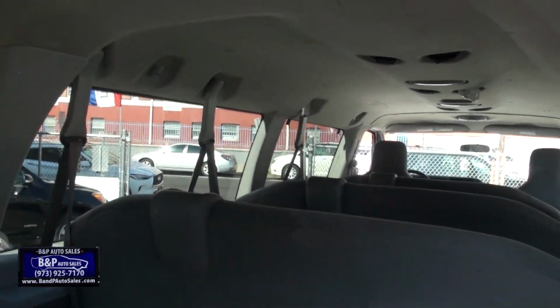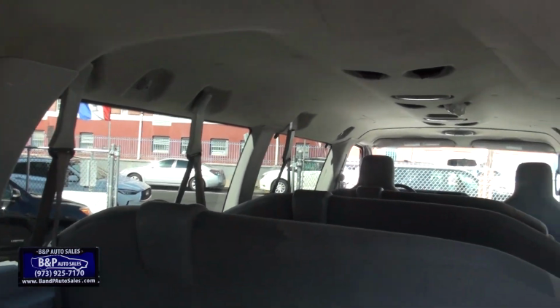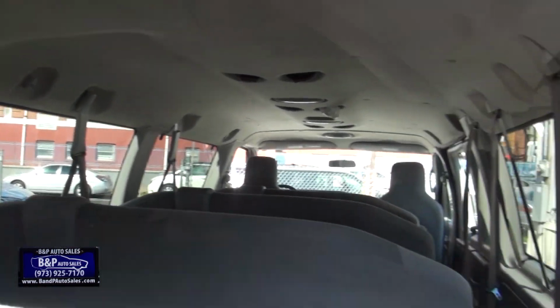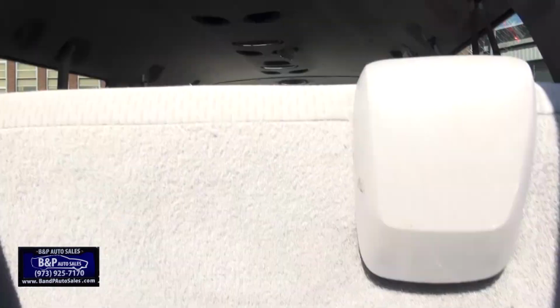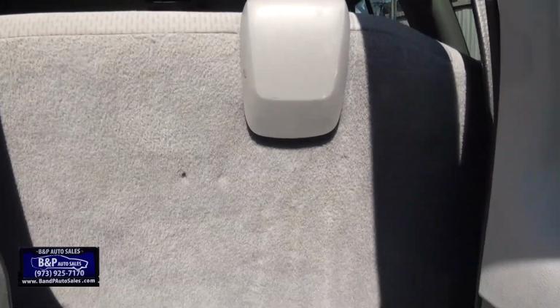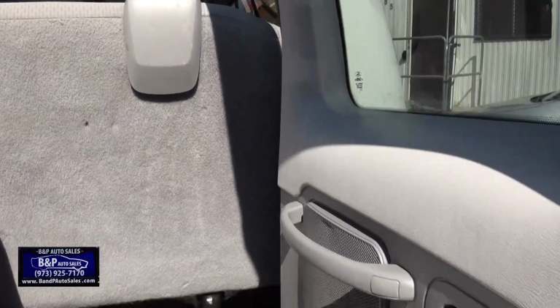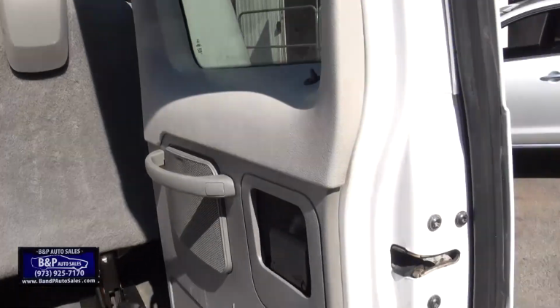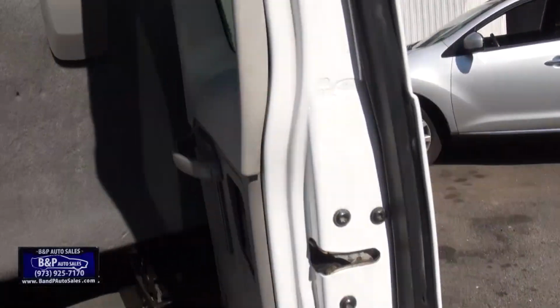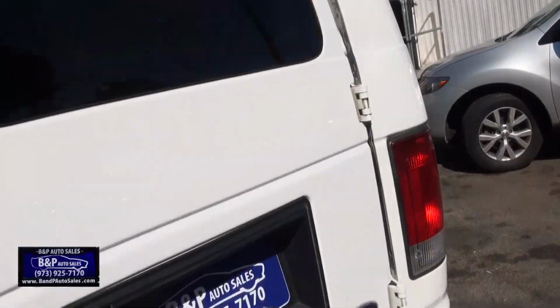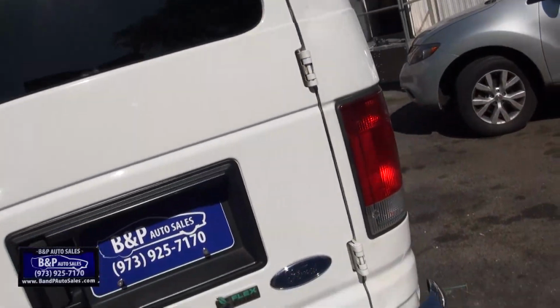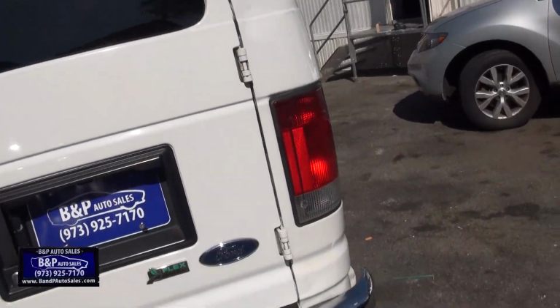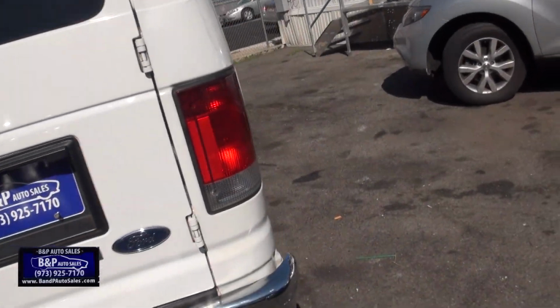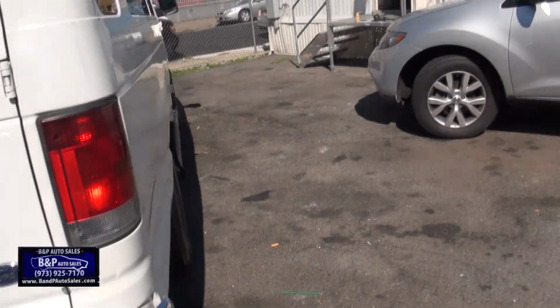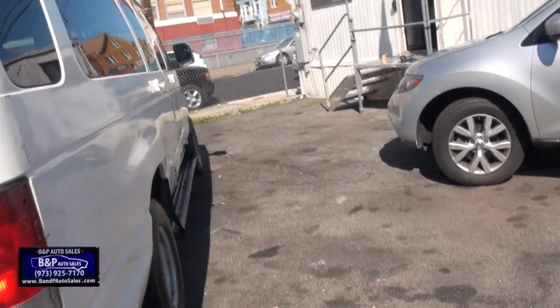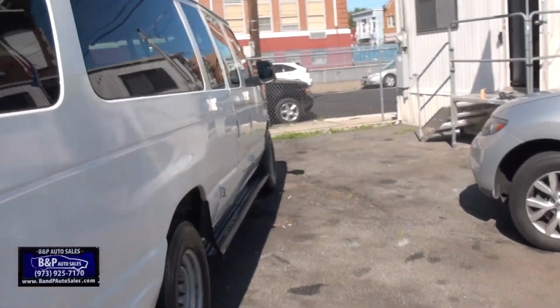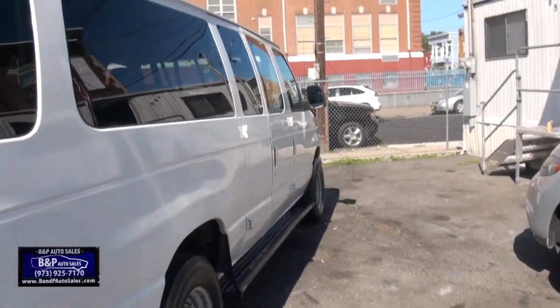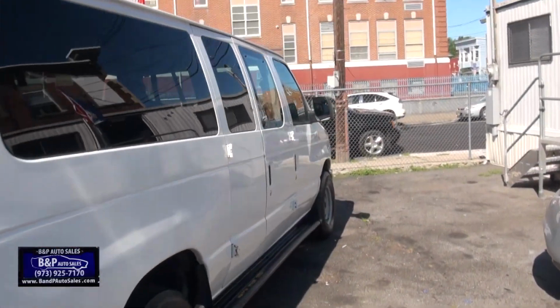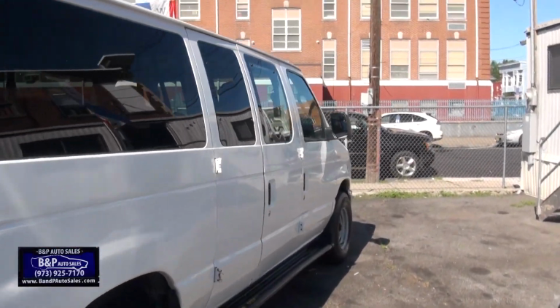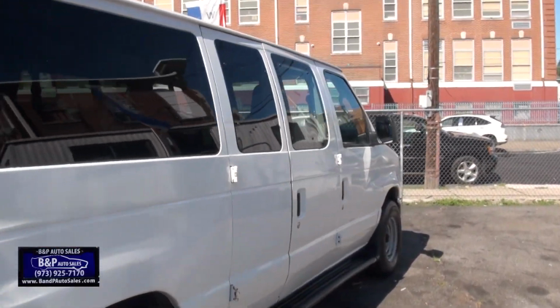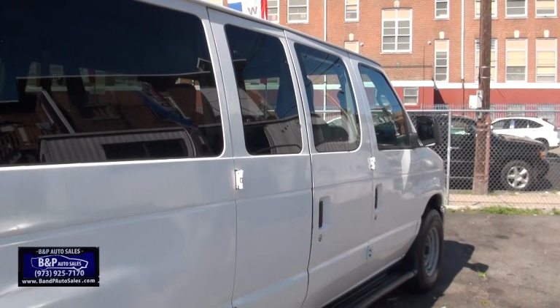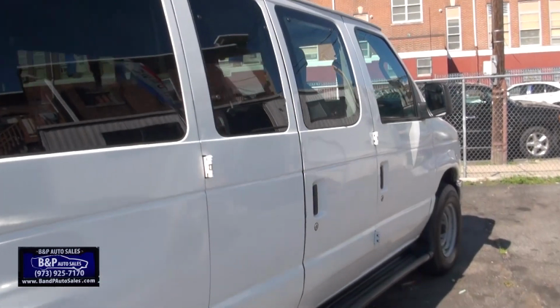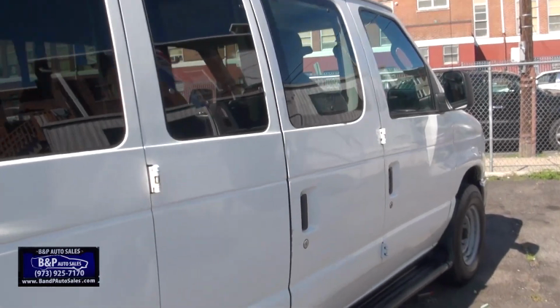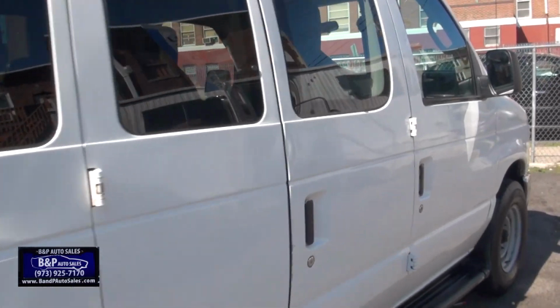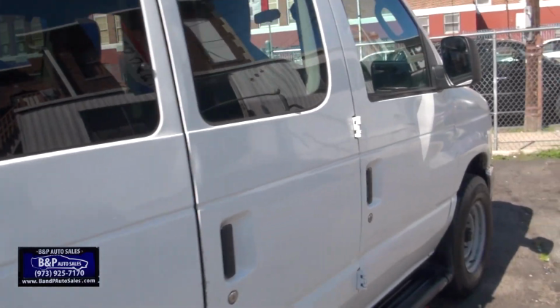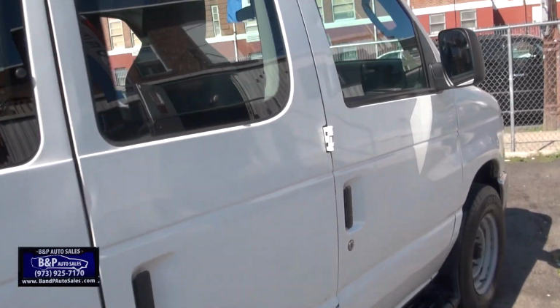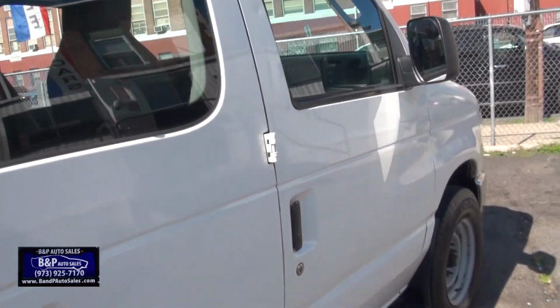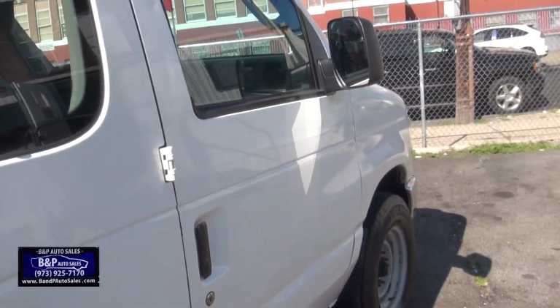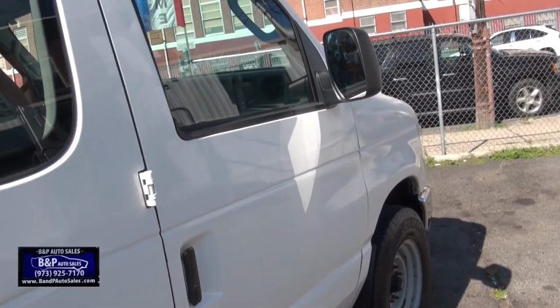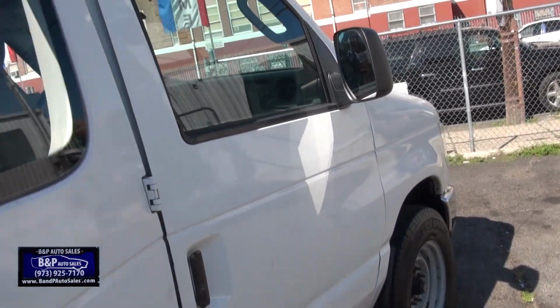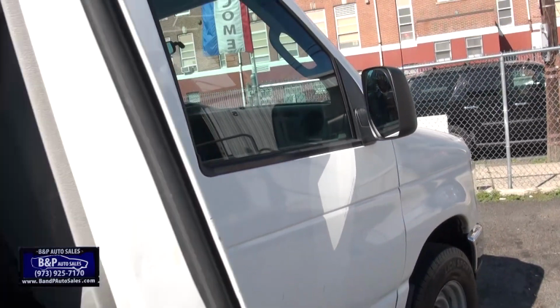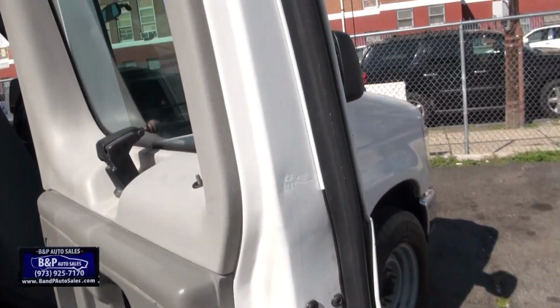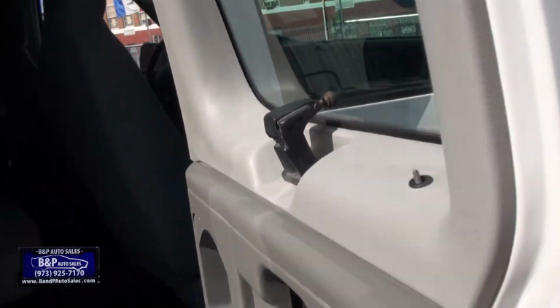Everything's the high-top vans. Me, personally, this is a van. I mean, a lot of people, I guess, maybe they like those newer style vans because you can stand up in them and everything else, but to me, eh. This is like the classic van.